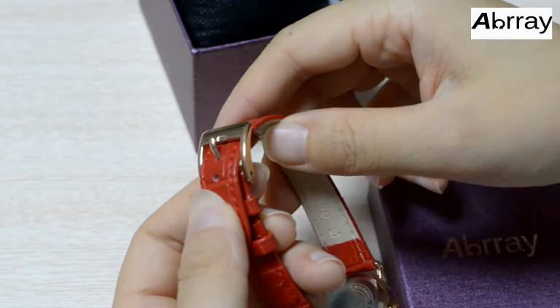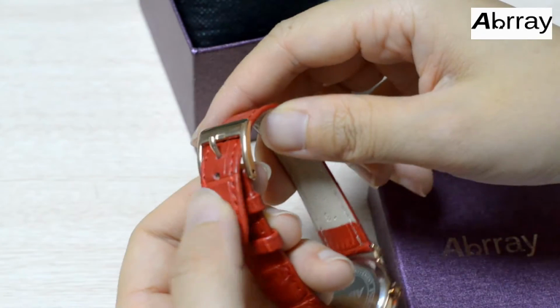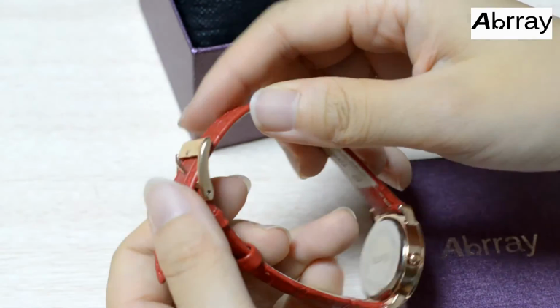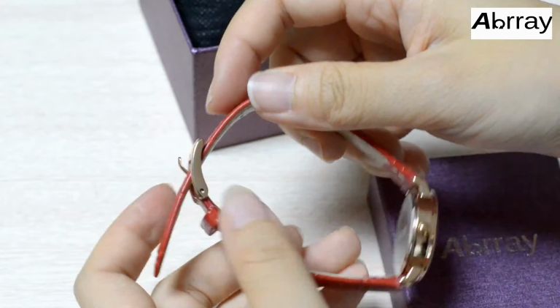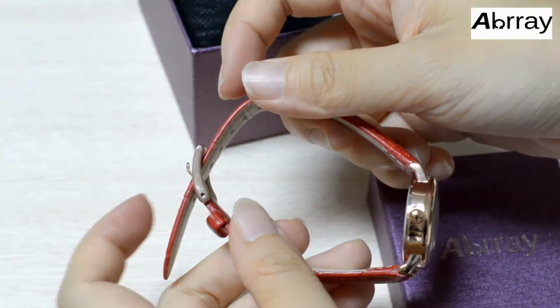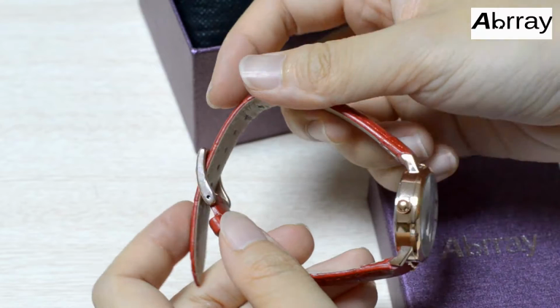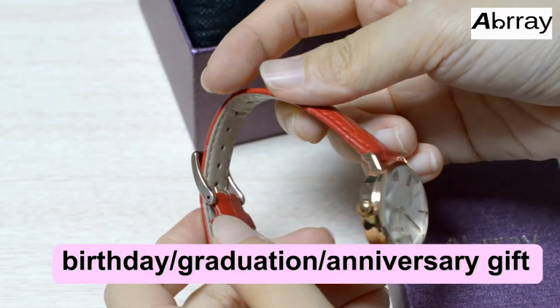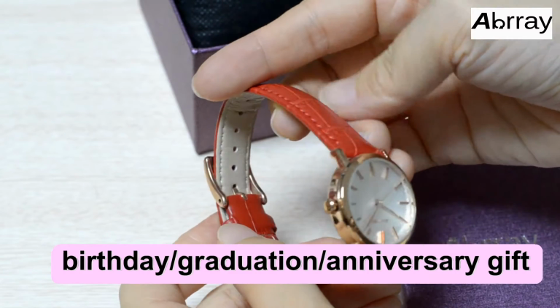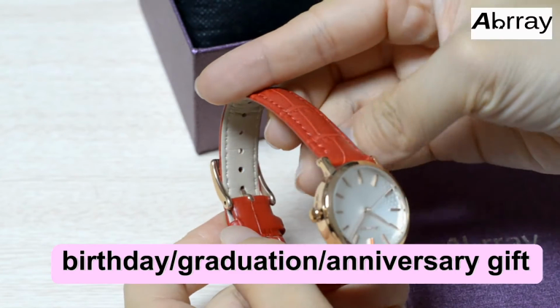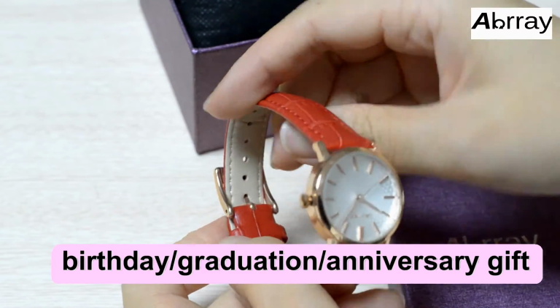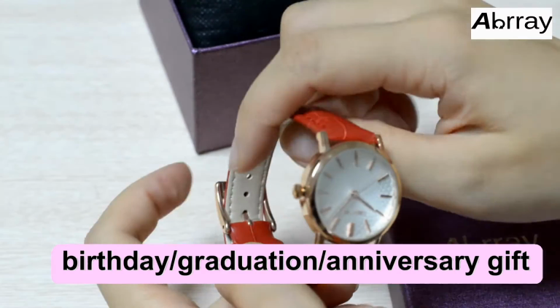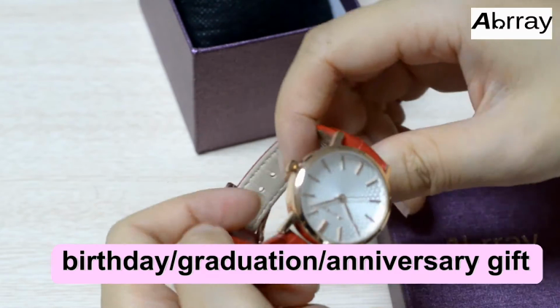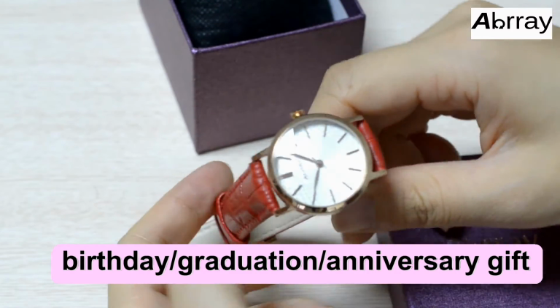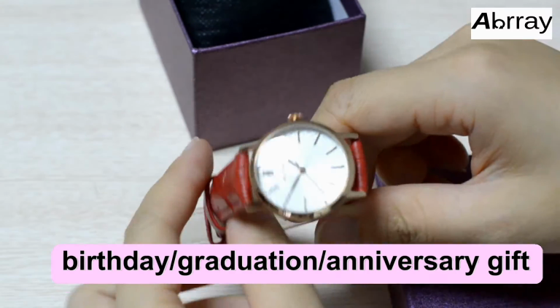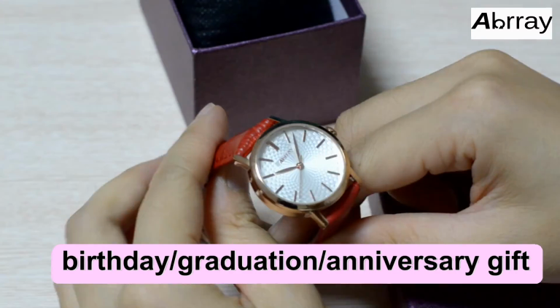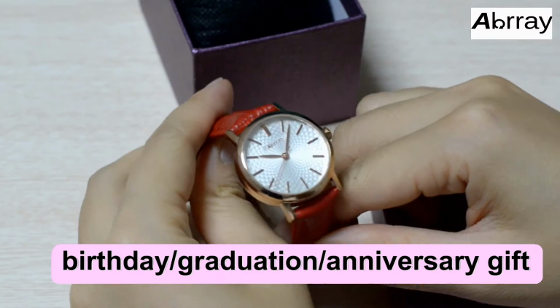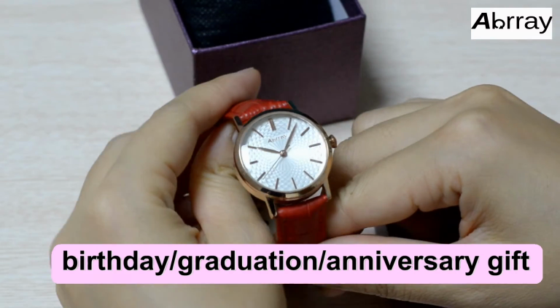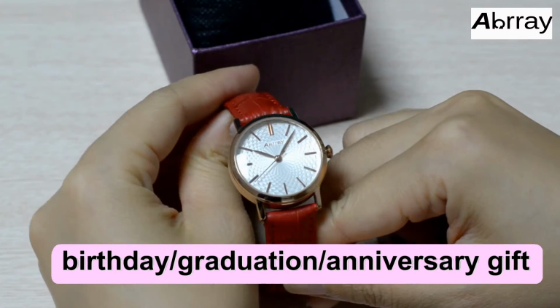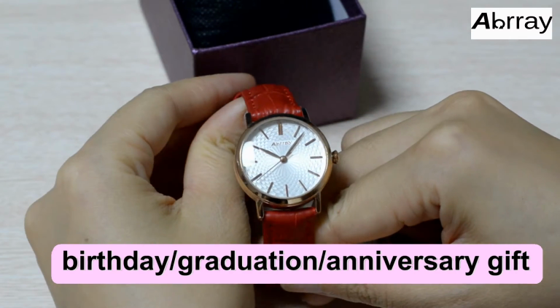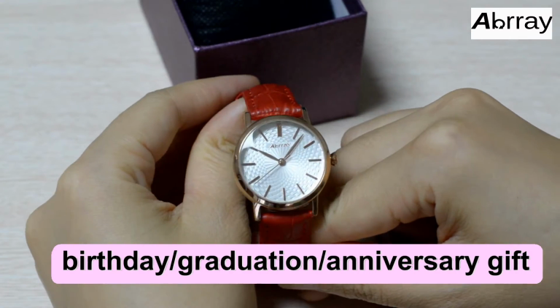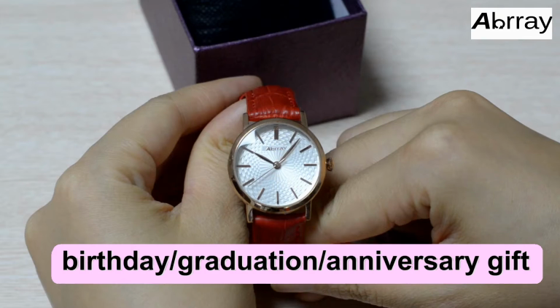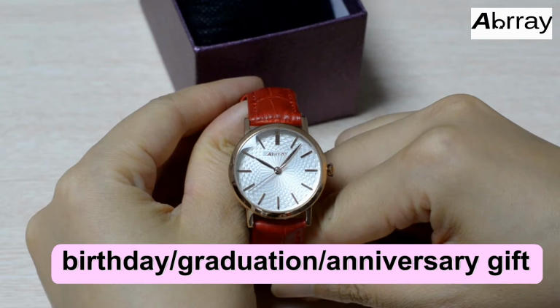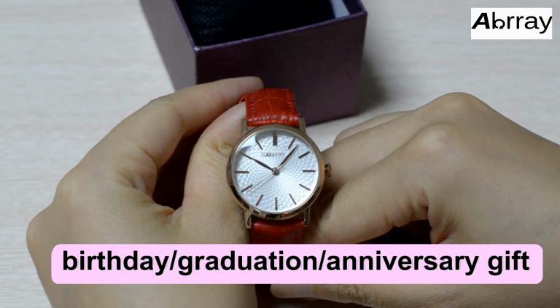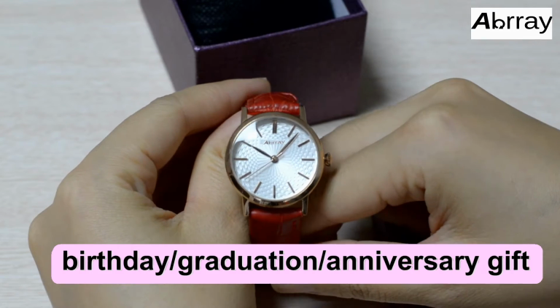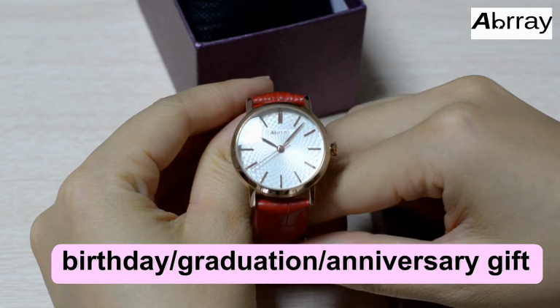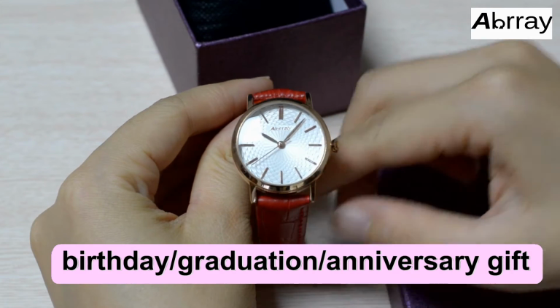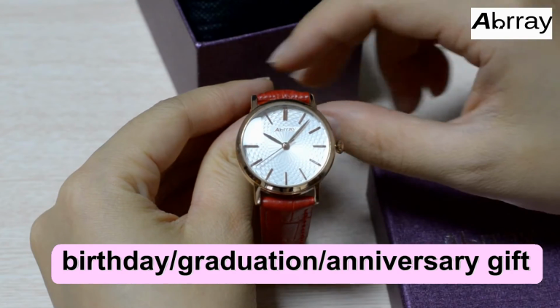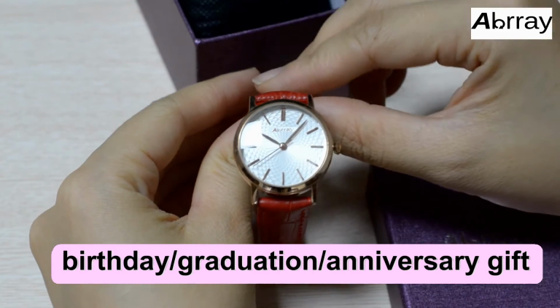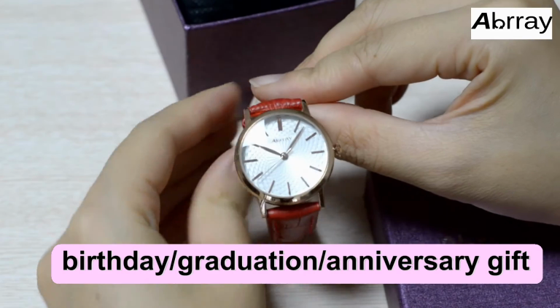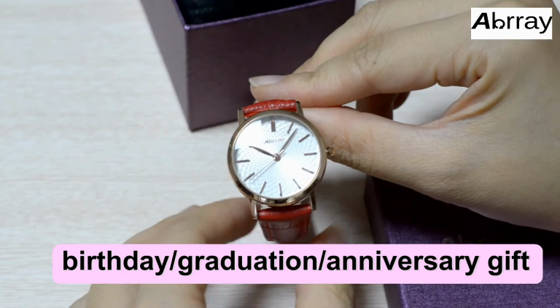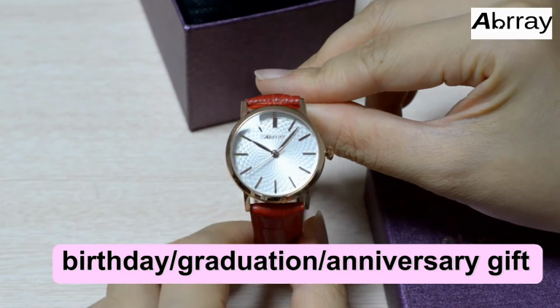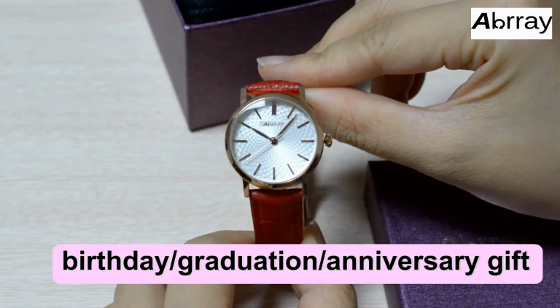The watch is a great birthday gift, a graduation gift, or an anniversary gift for women.